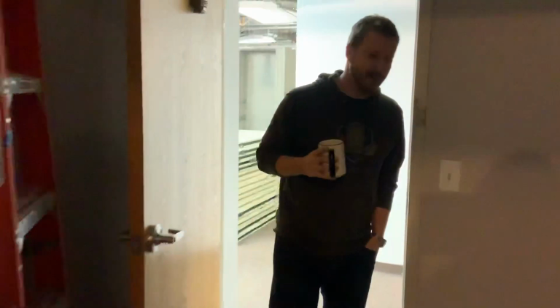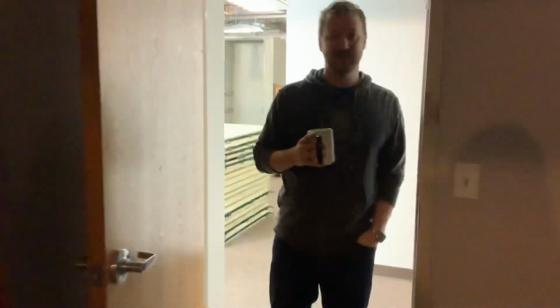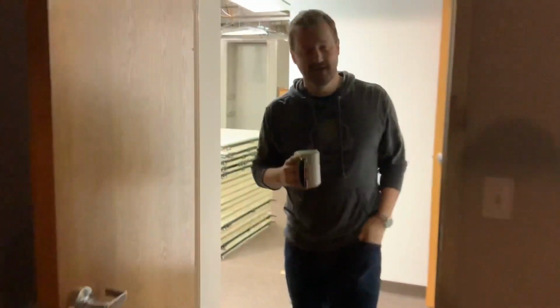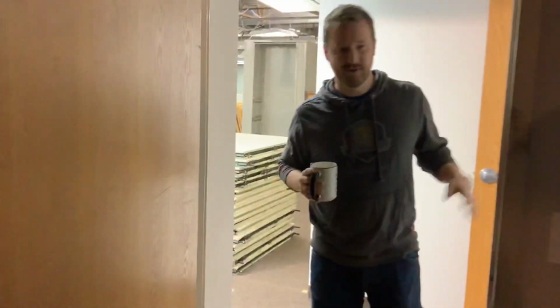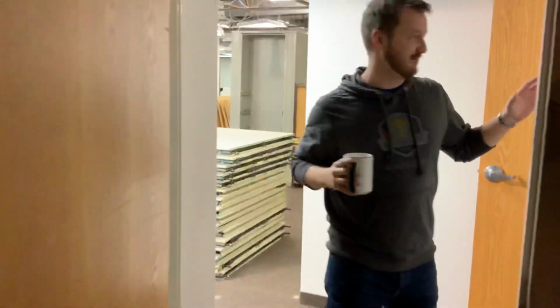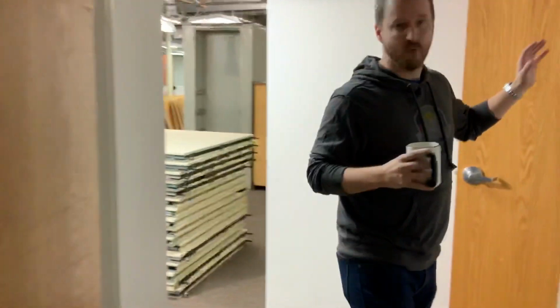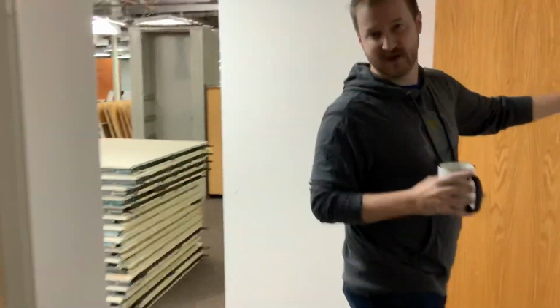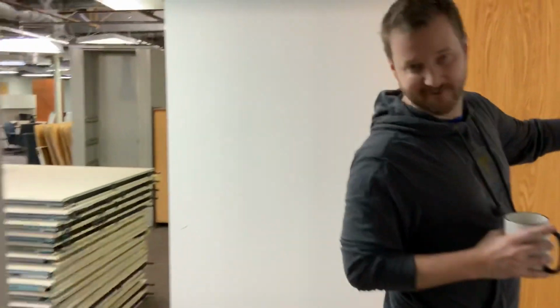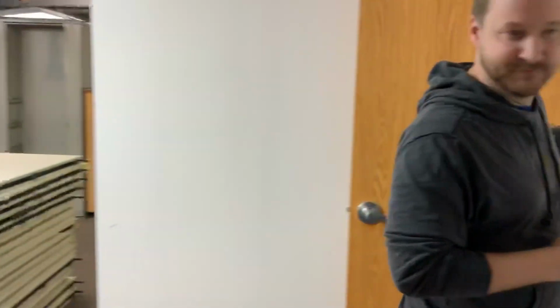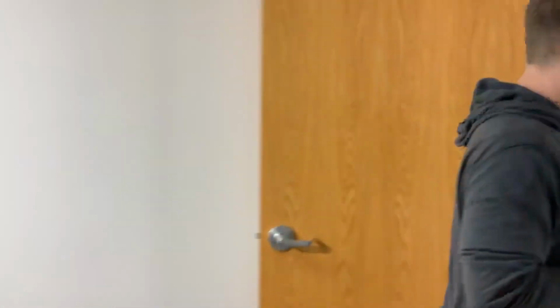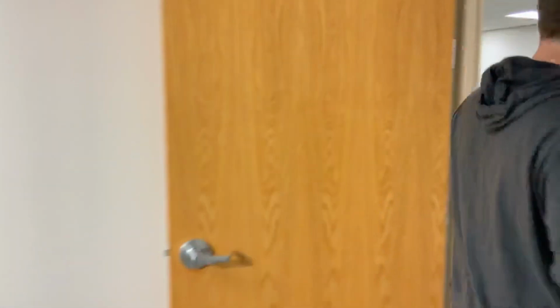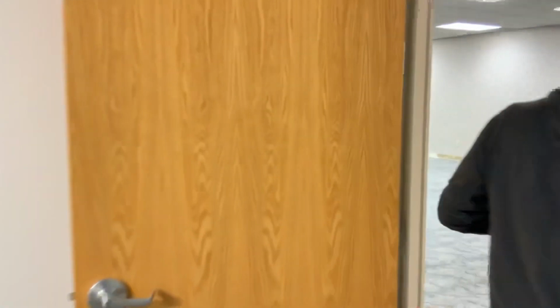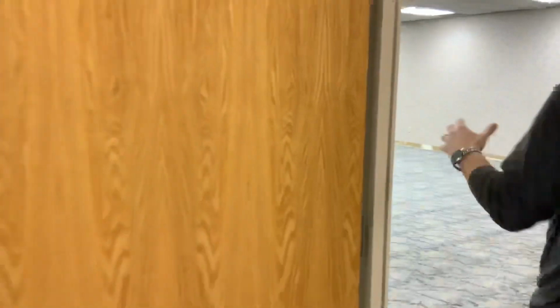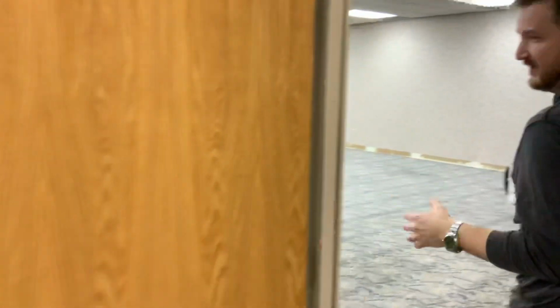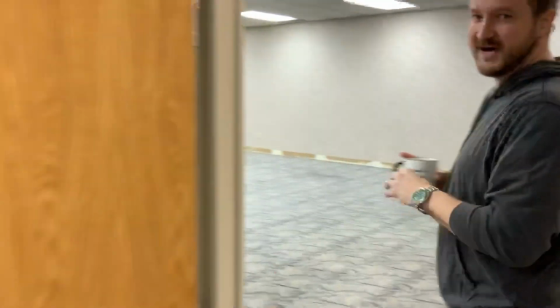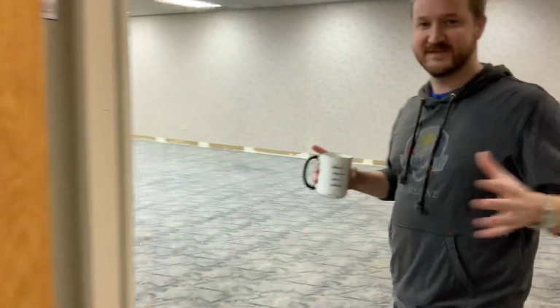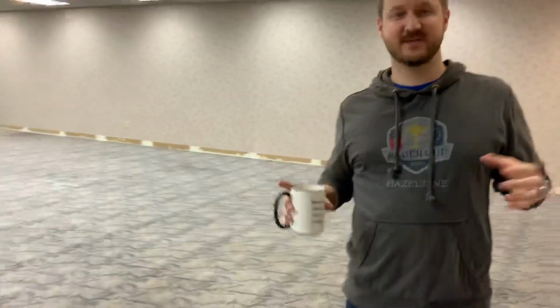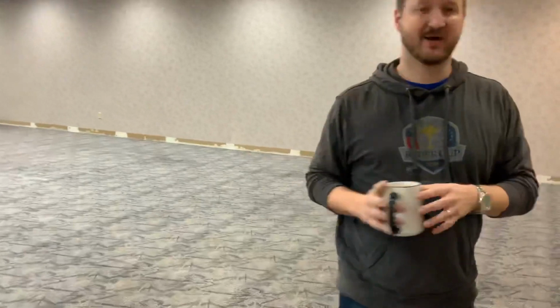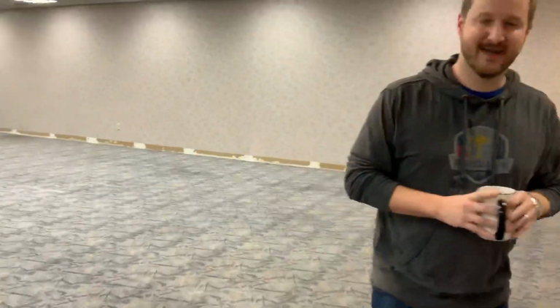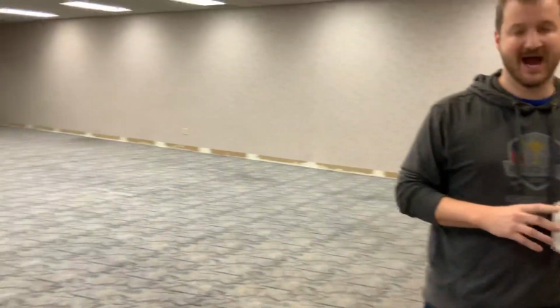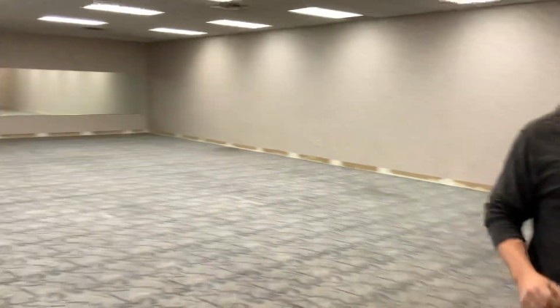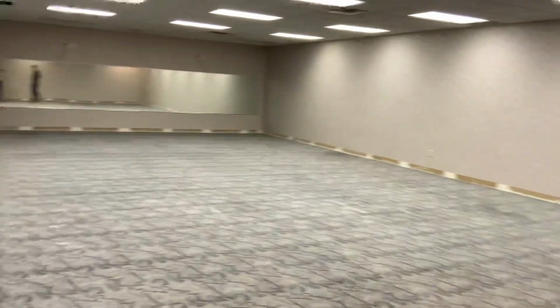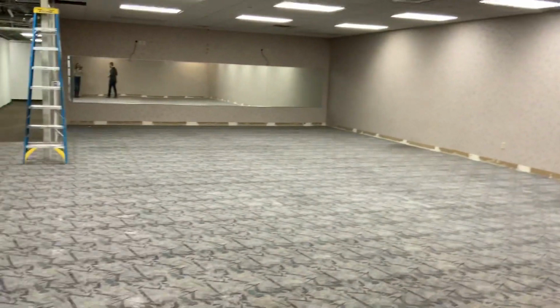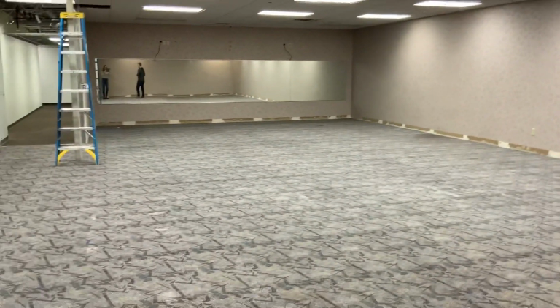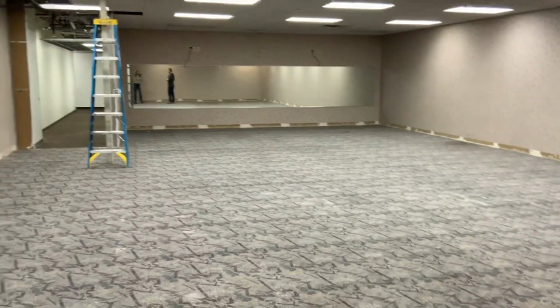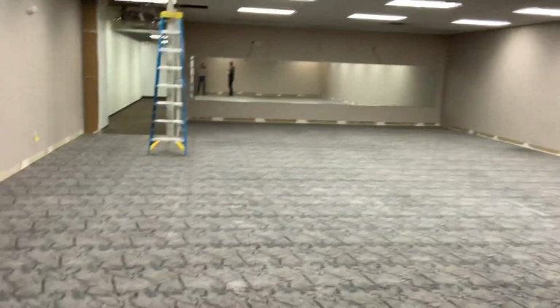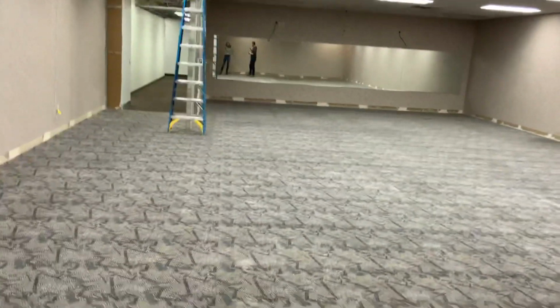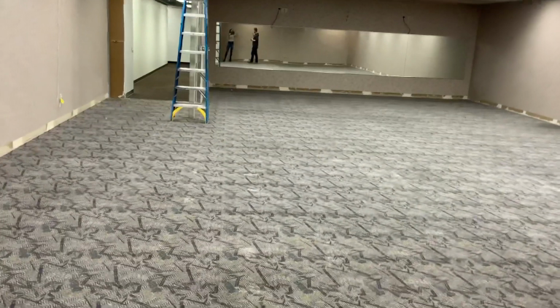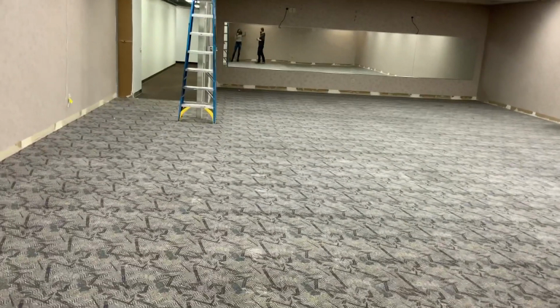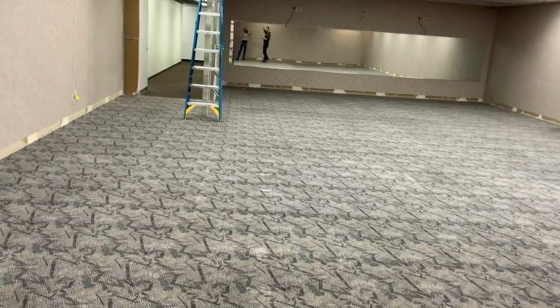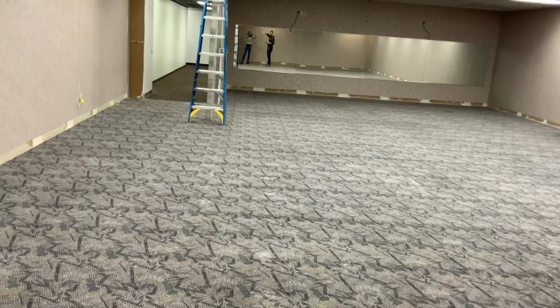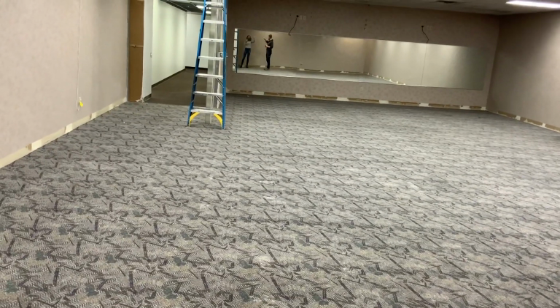Back over here we have what was a wait room. This will be turned into offices. Currently we have showers and lockers here, and all of that is going to be repositioned to the other side of the building.